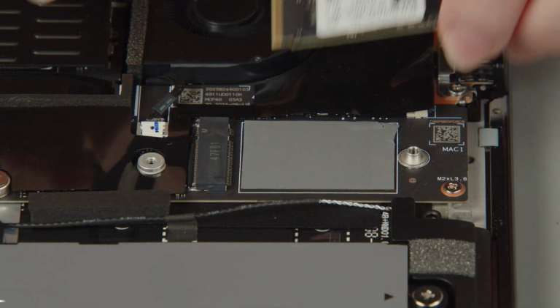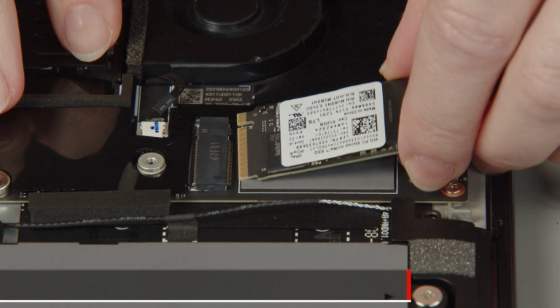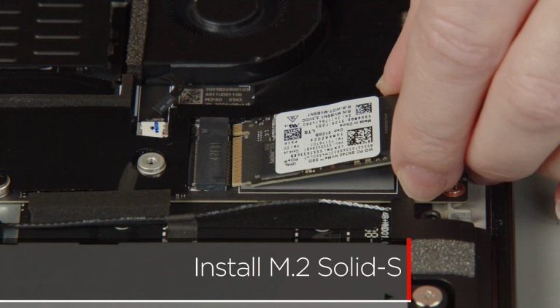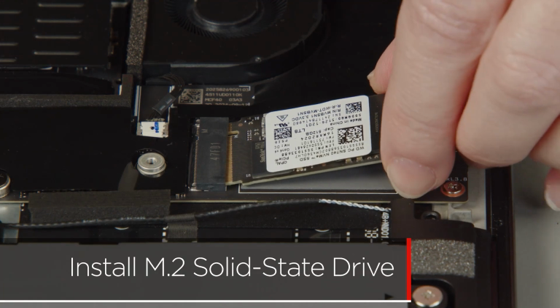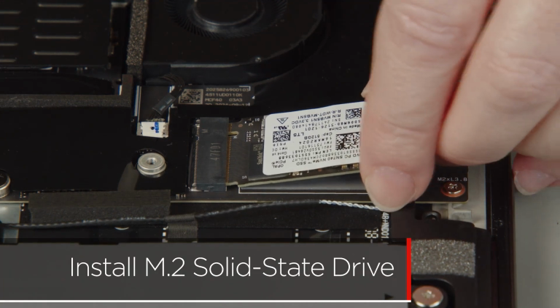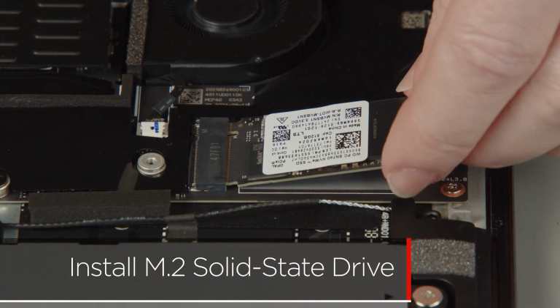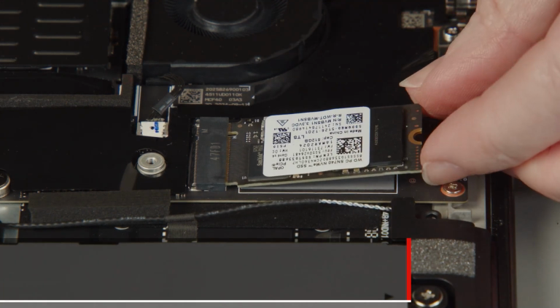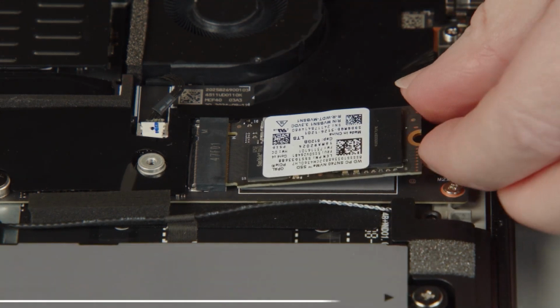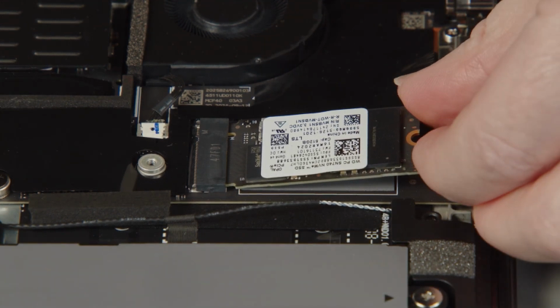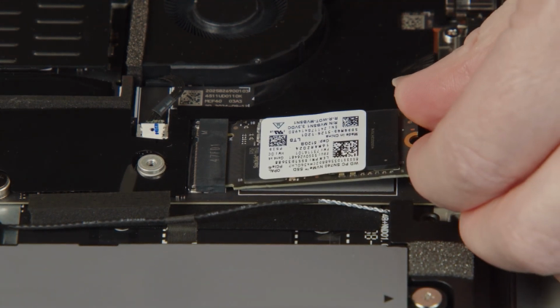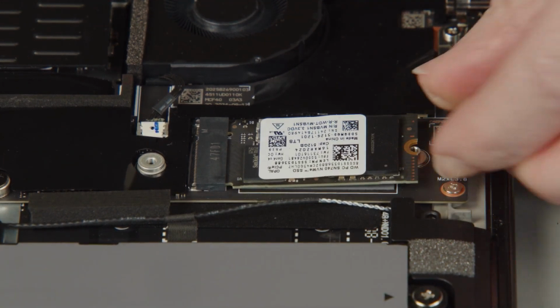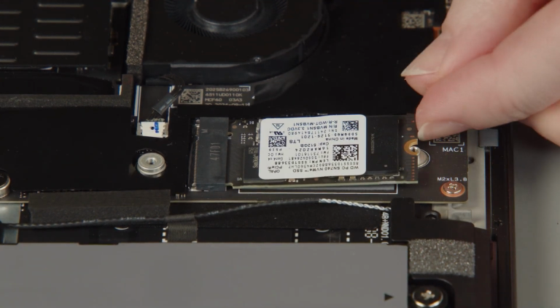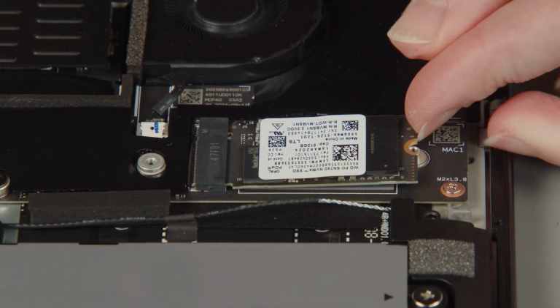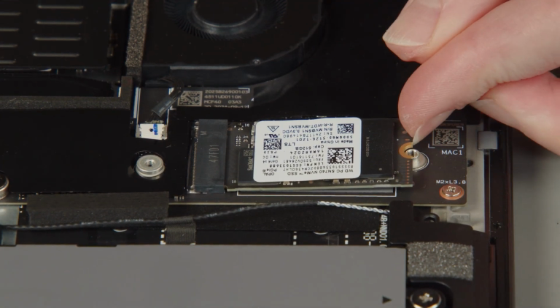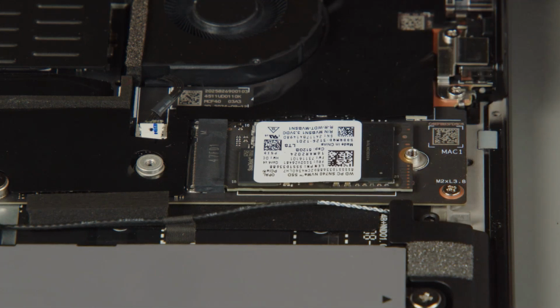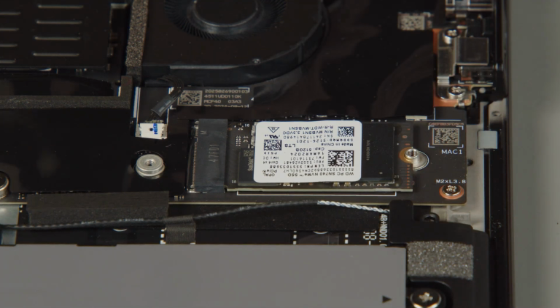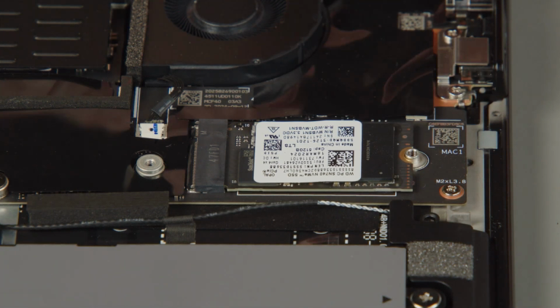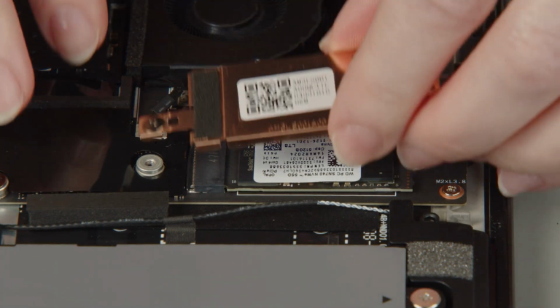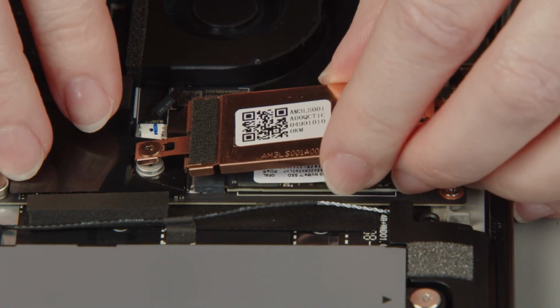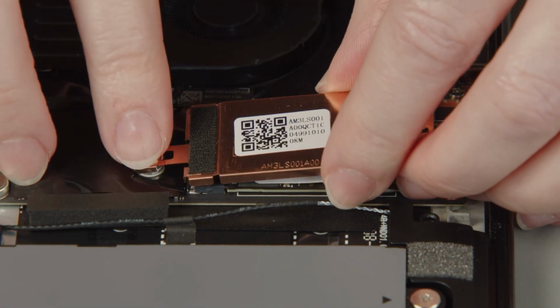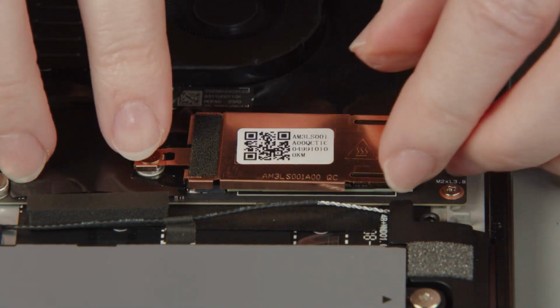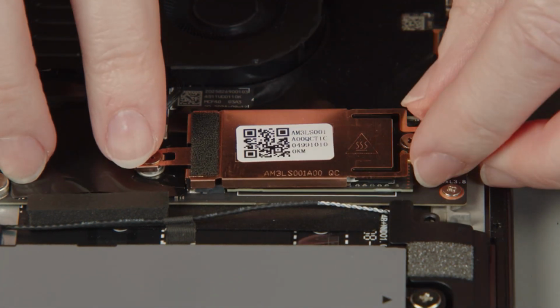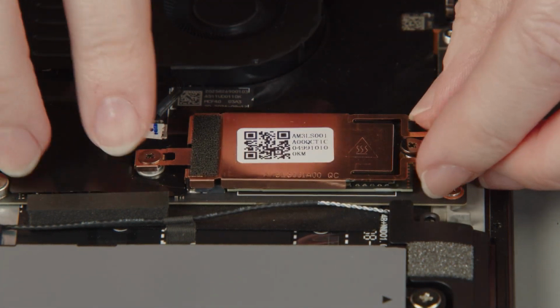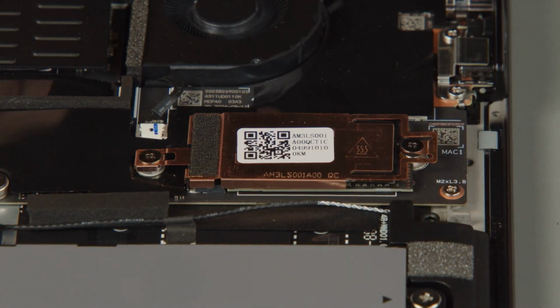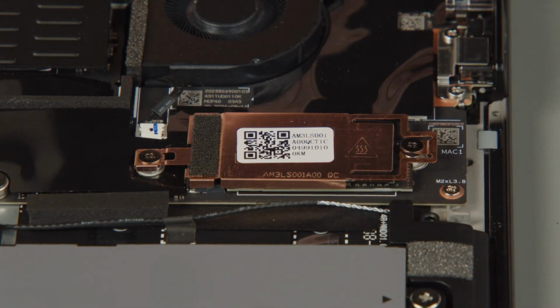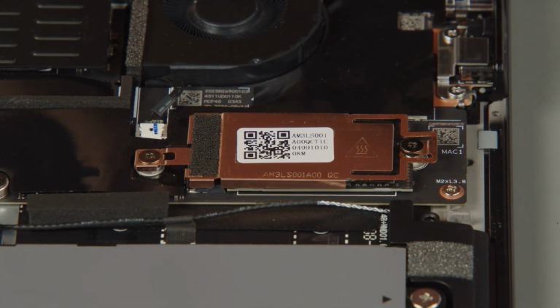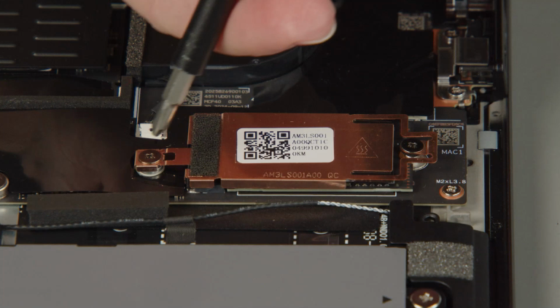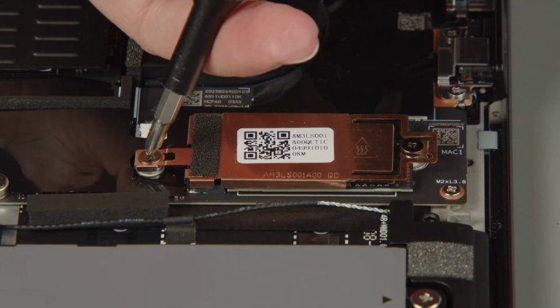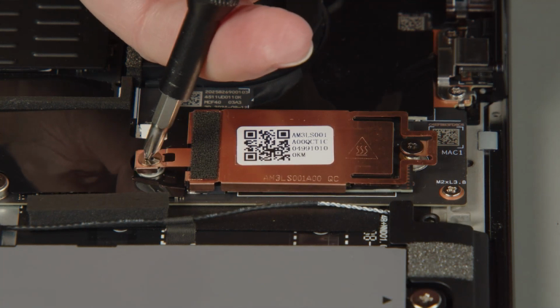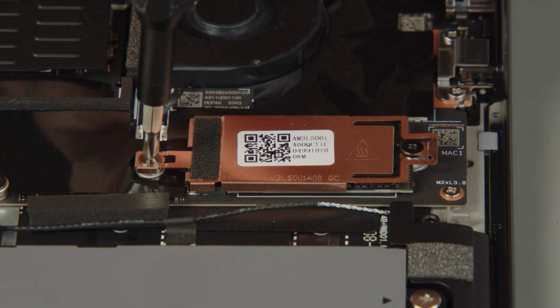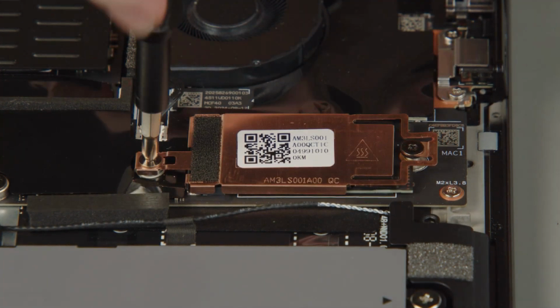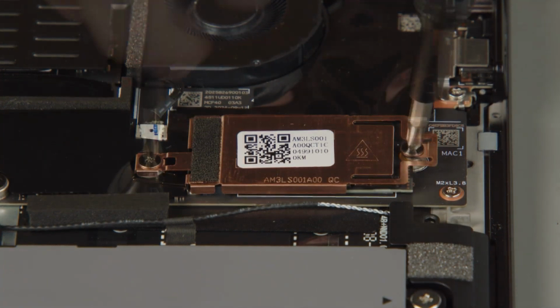Insert the M.2 solid state drive into the slot on the system board. Lower the bracket into place onto the drive, then tighten the two captive screws to secure the drive and bracket in place.